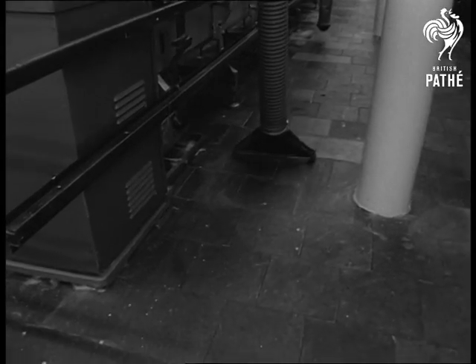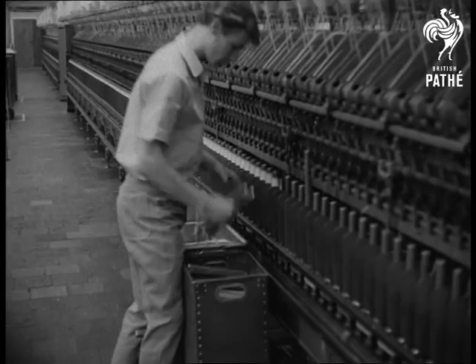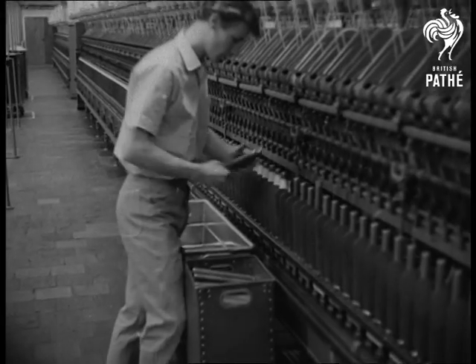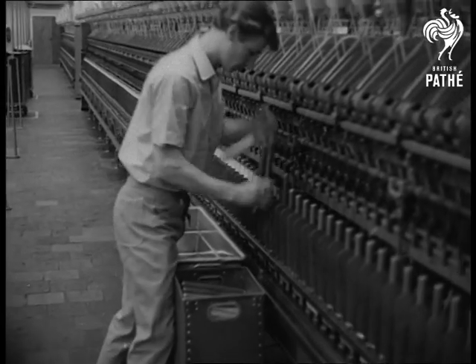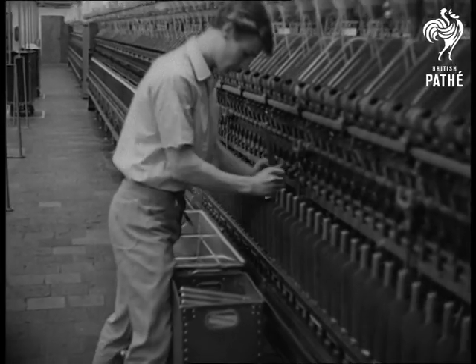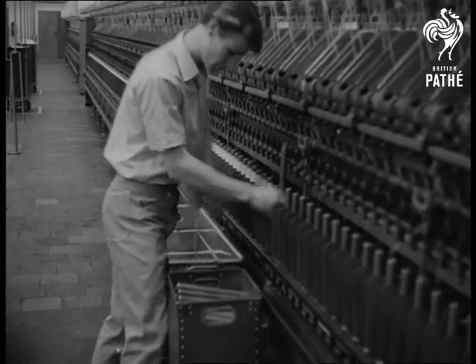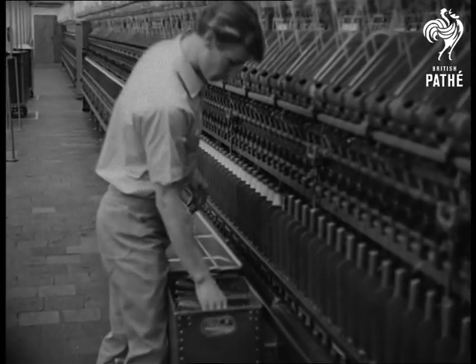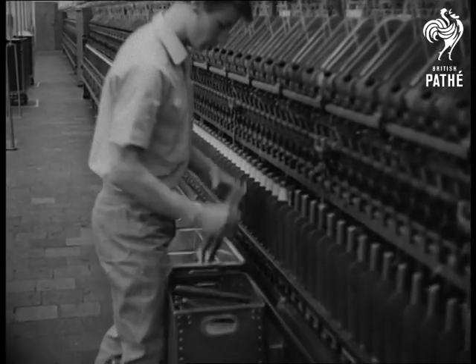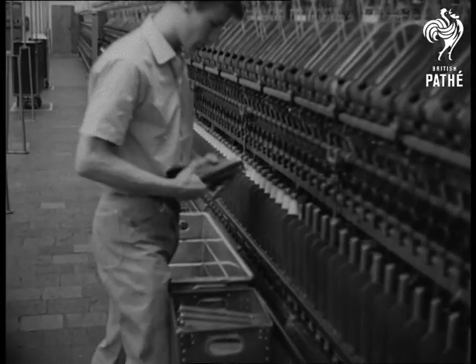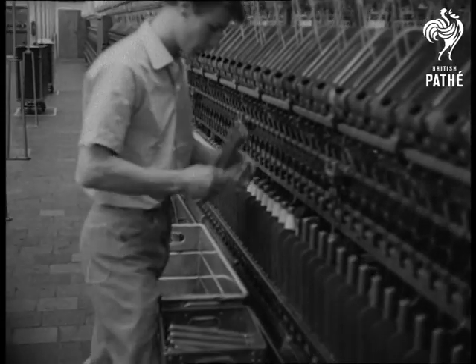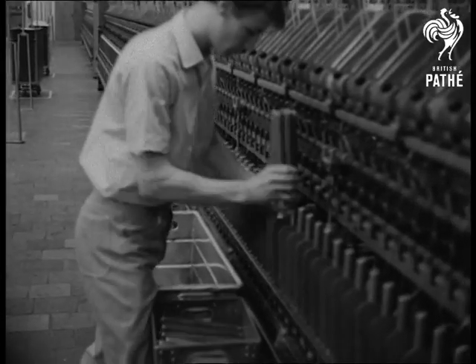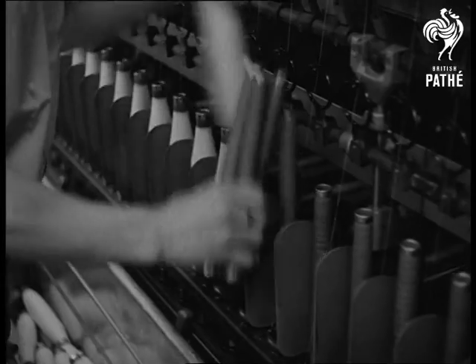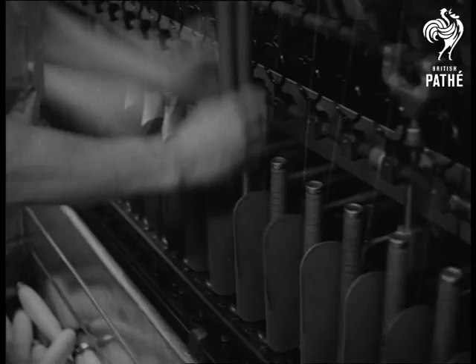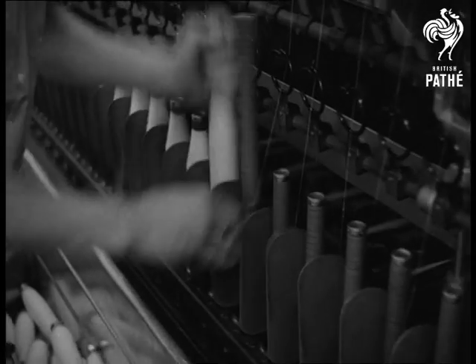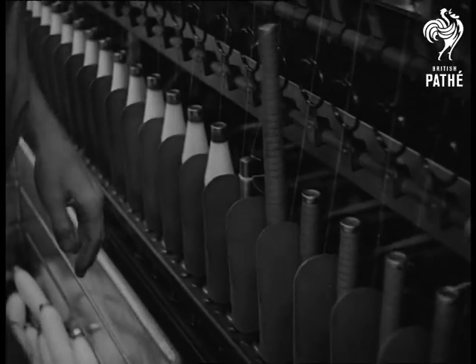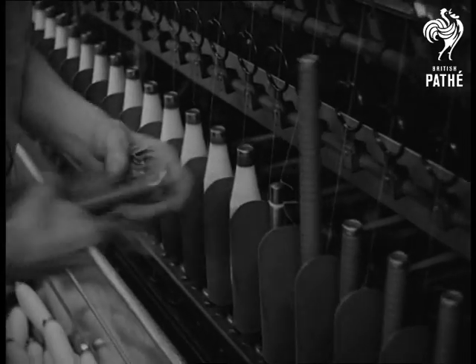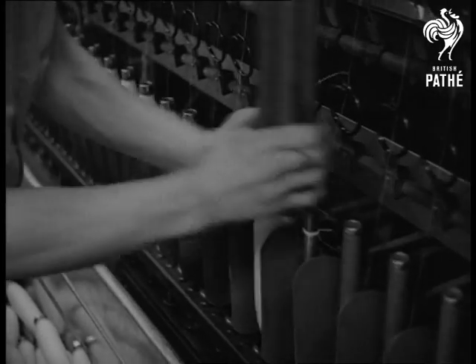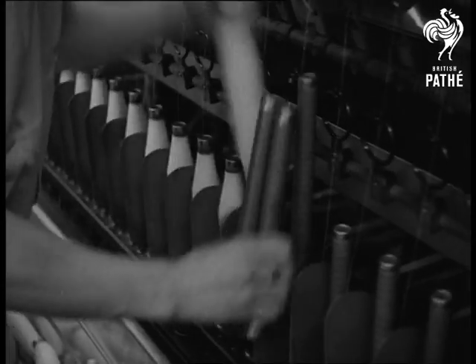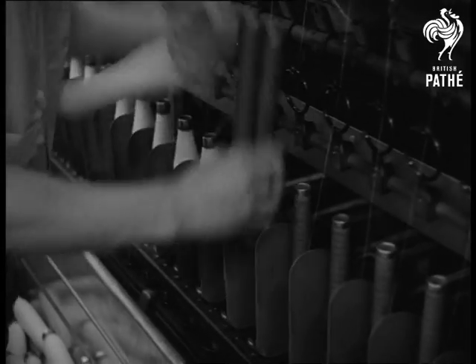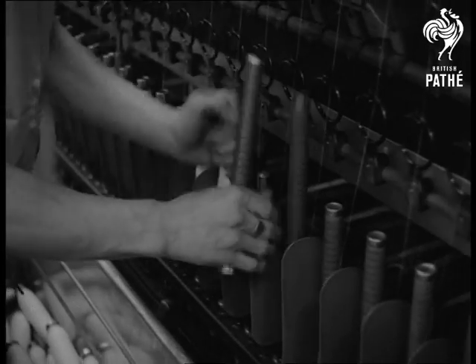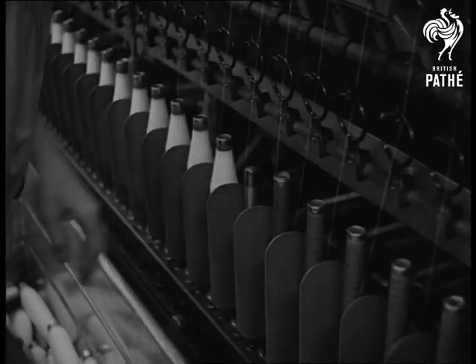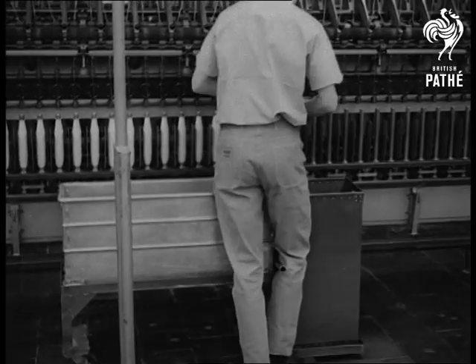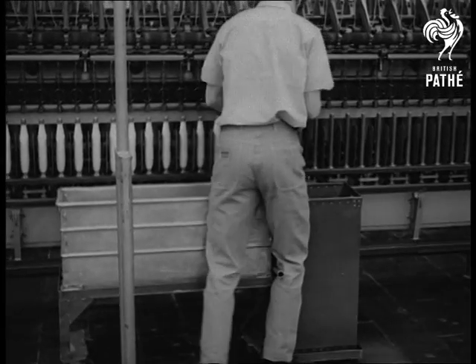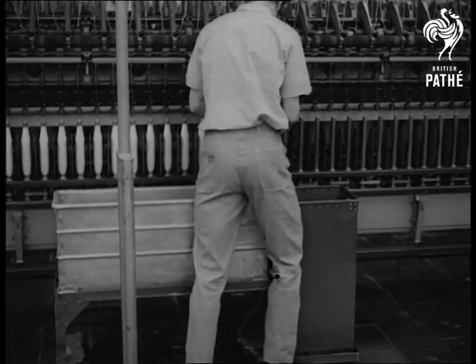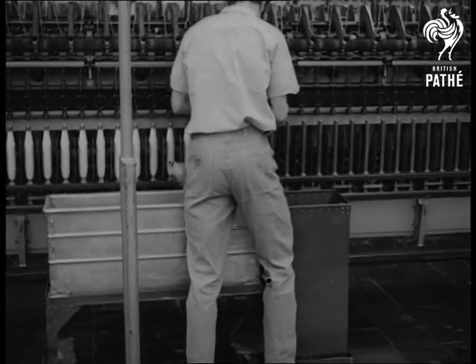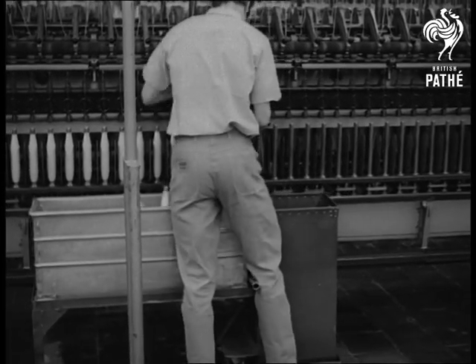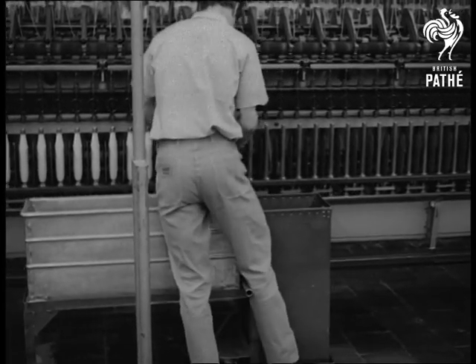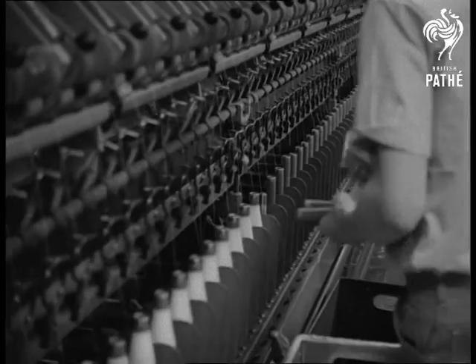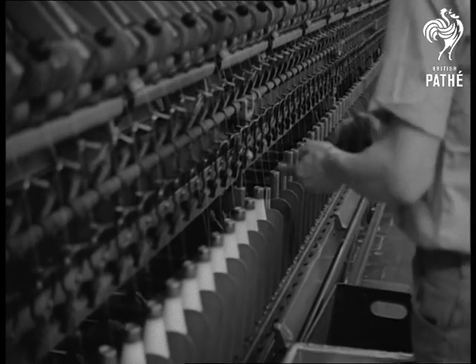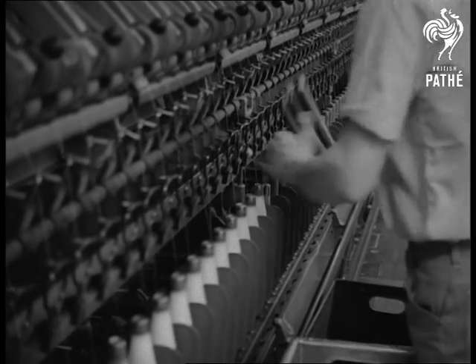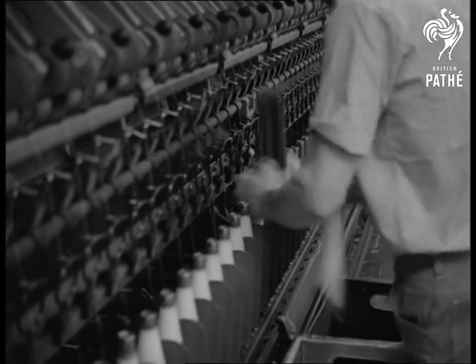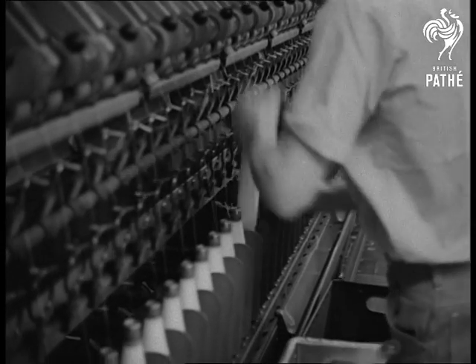But there's still one man — the doffer — who seems to challenge any machine to work faster than he does. He's changing loaded bobbins for empty ones. Yet even for this, a machine is now being made.